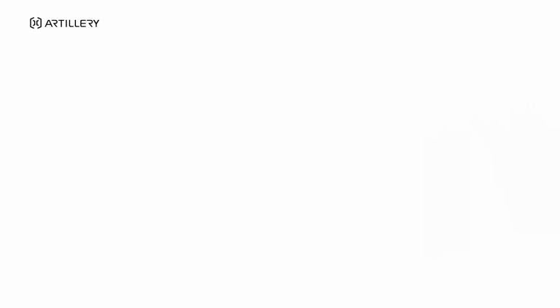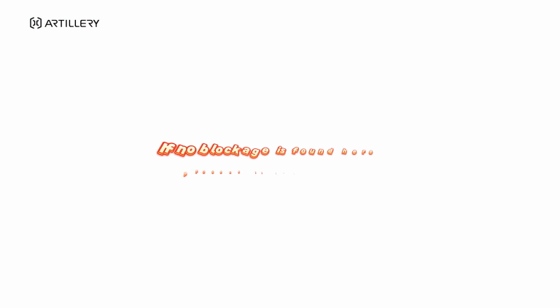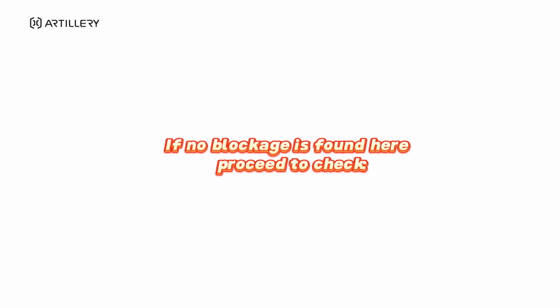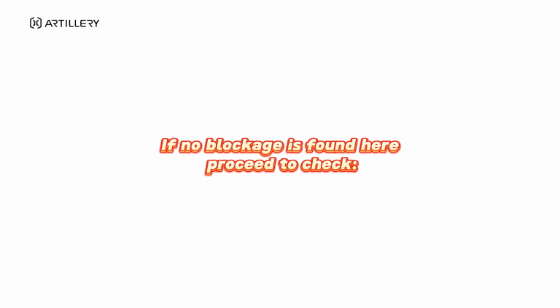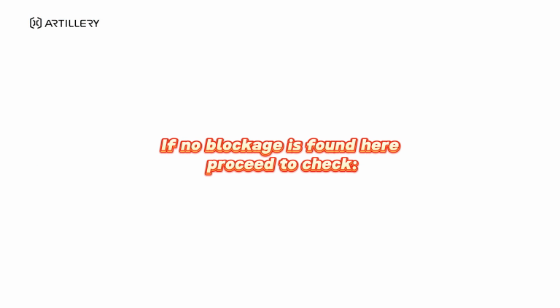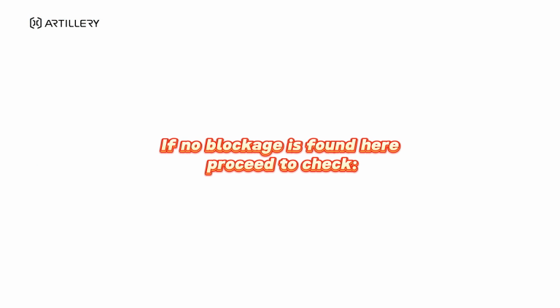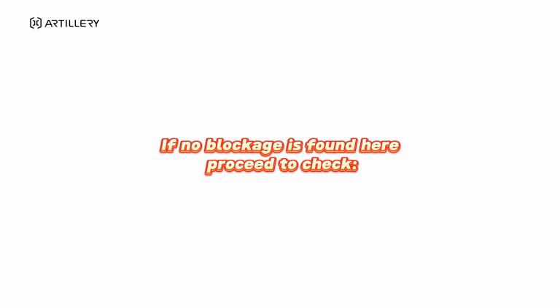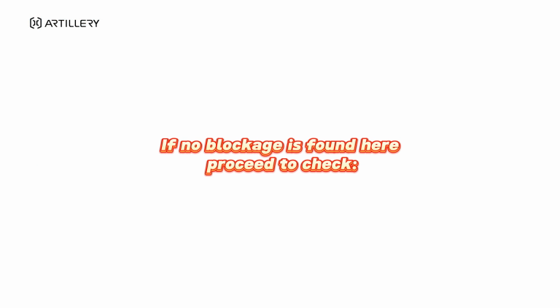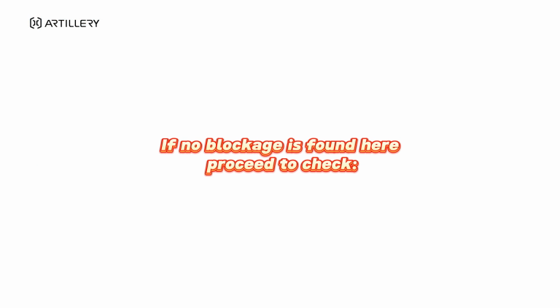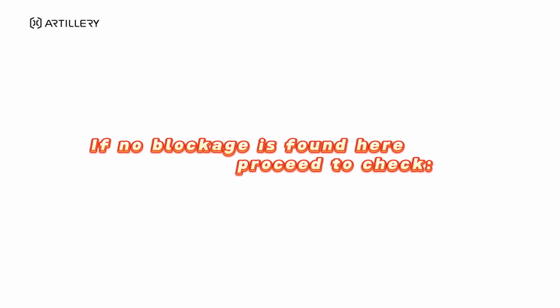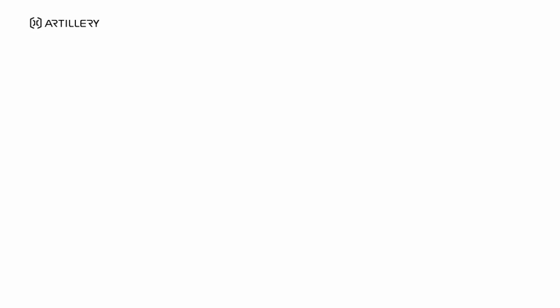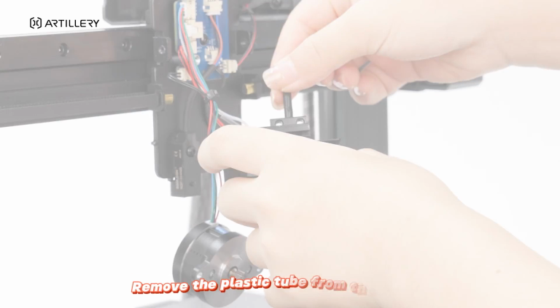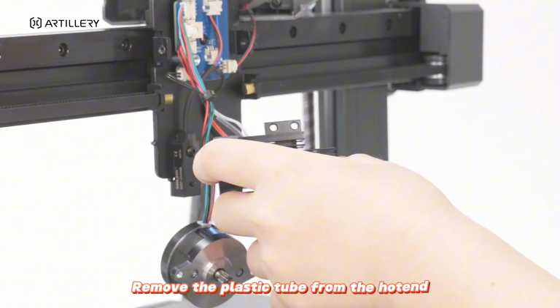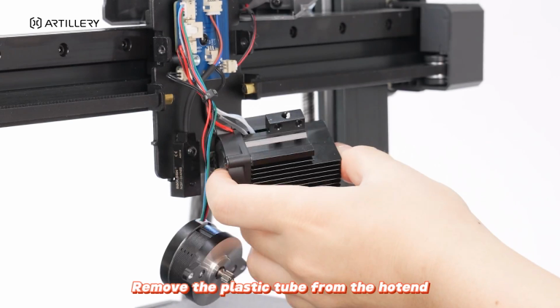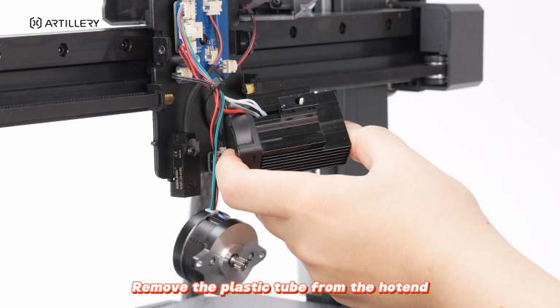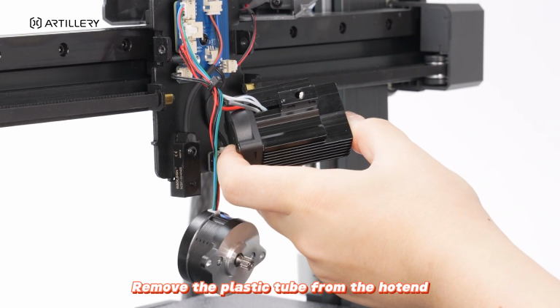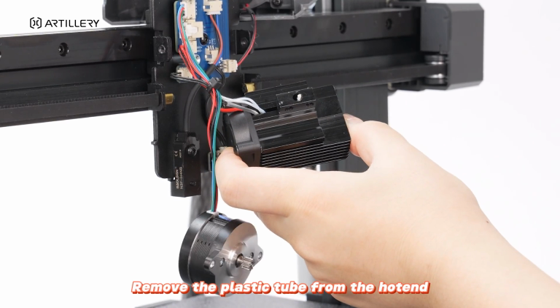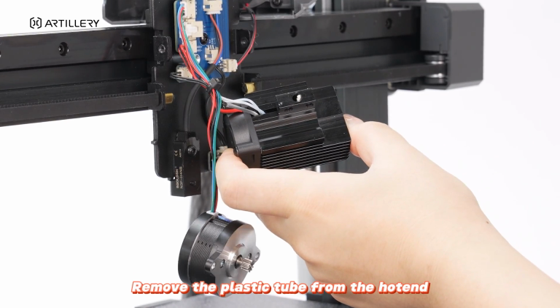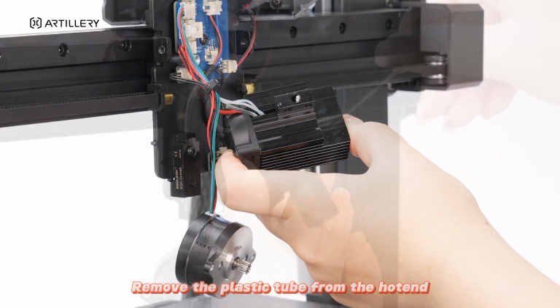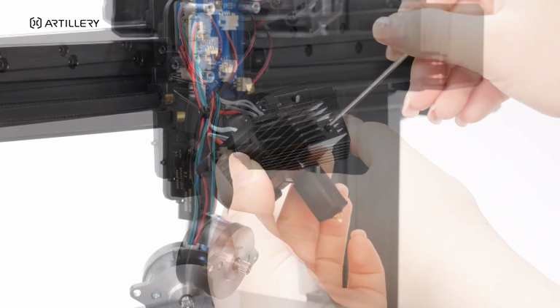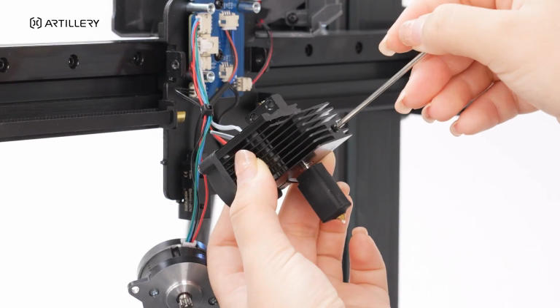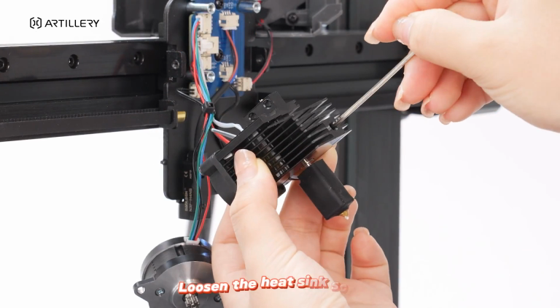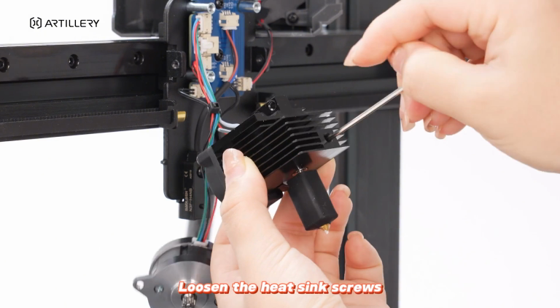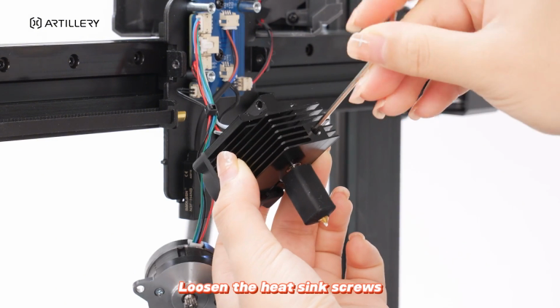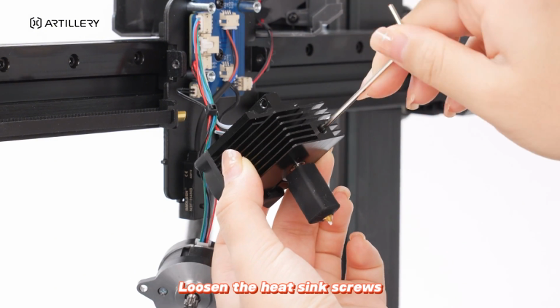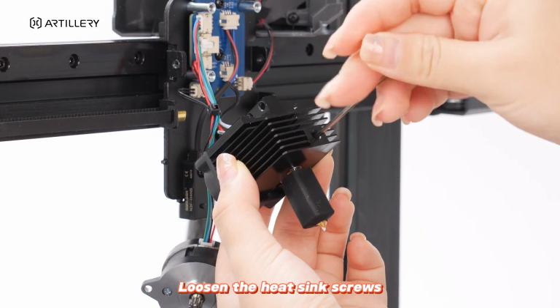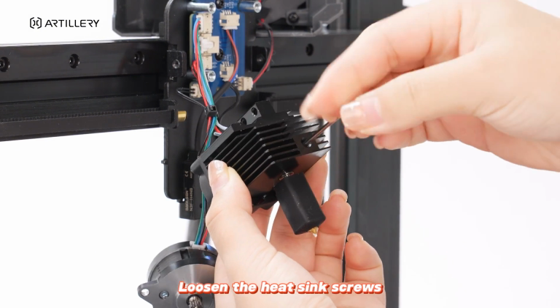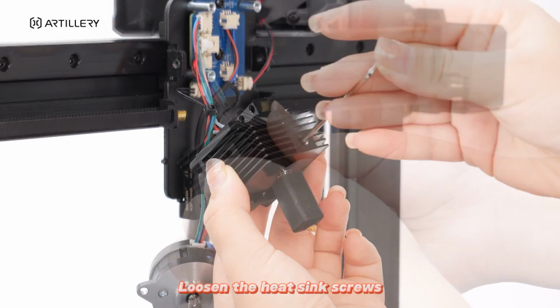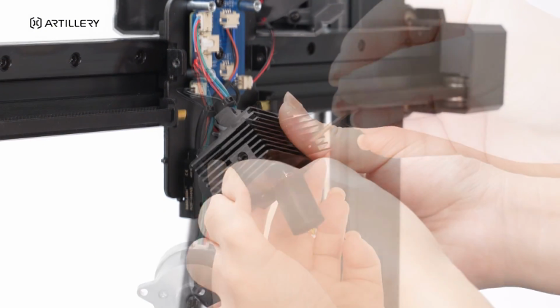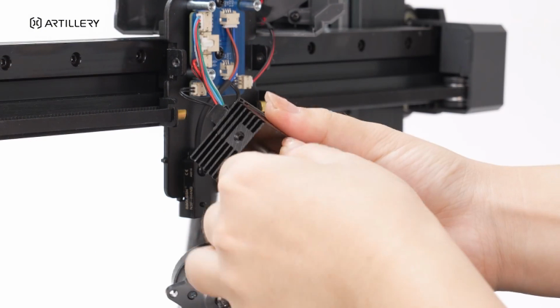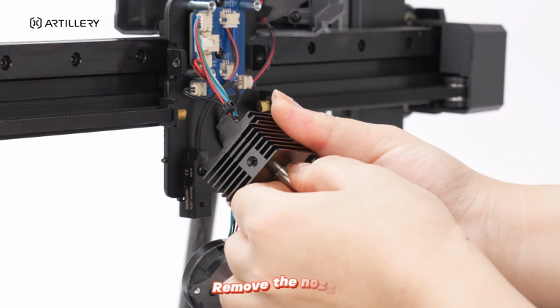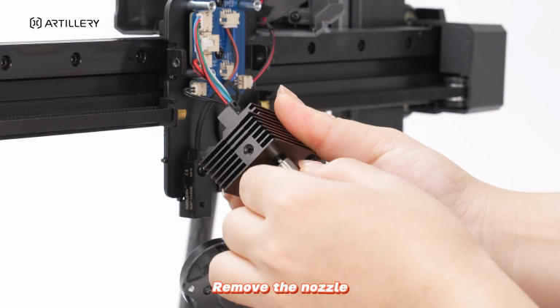If no blockage is found here, proceed to check the hotend. Remove the plastic tube from the hotend, loosen the heat sink screws, and remove the nozzle.